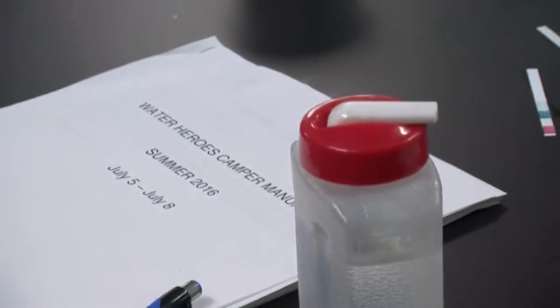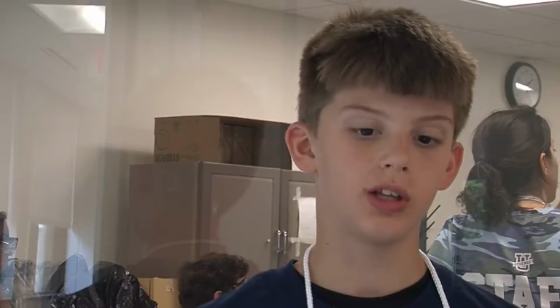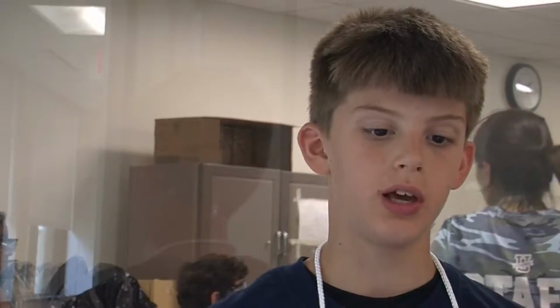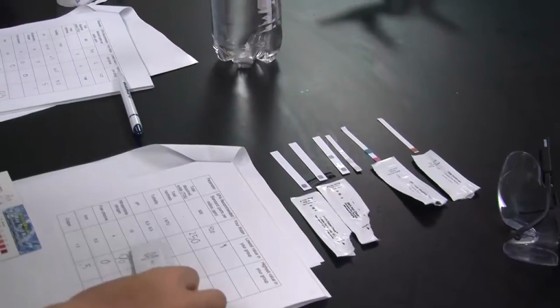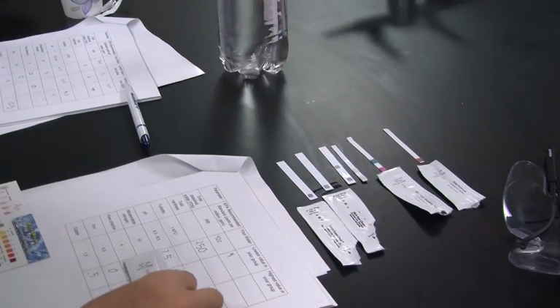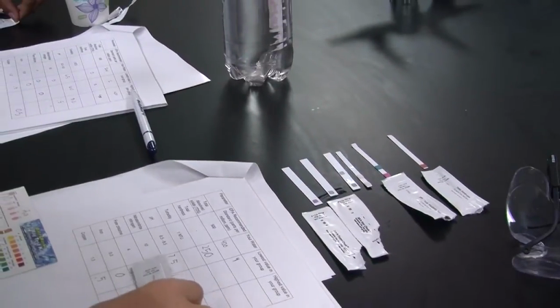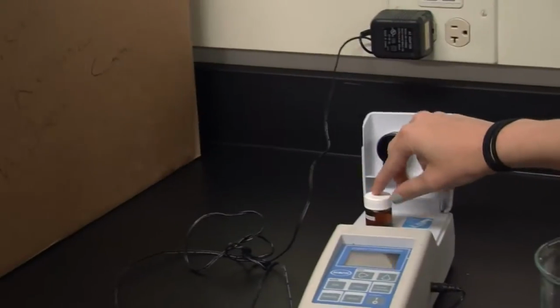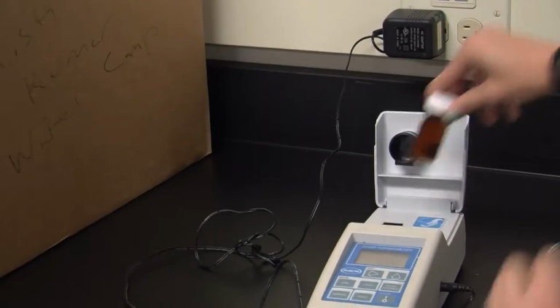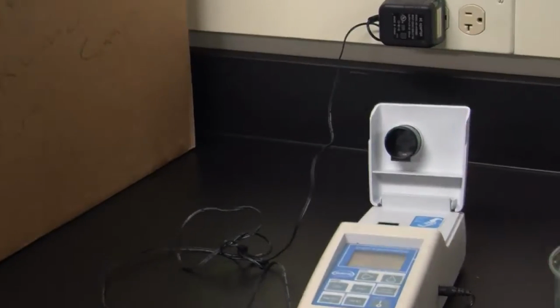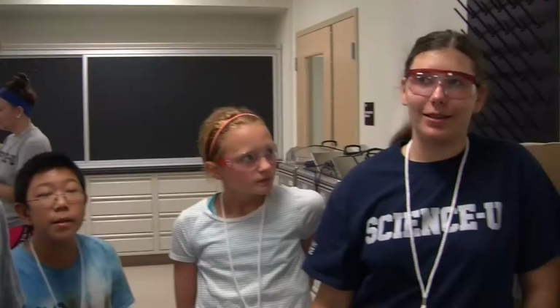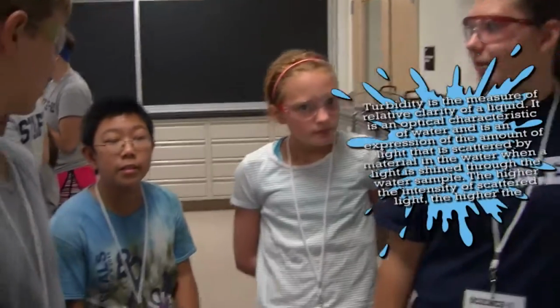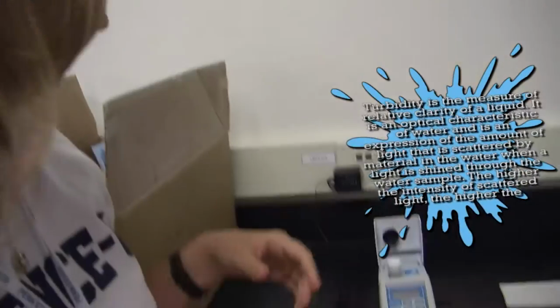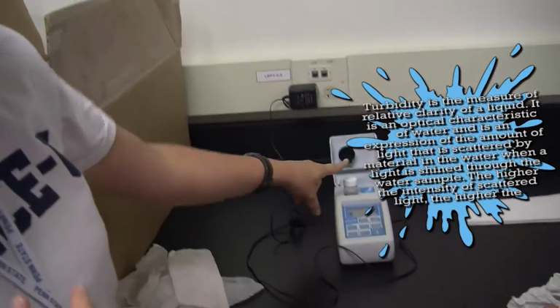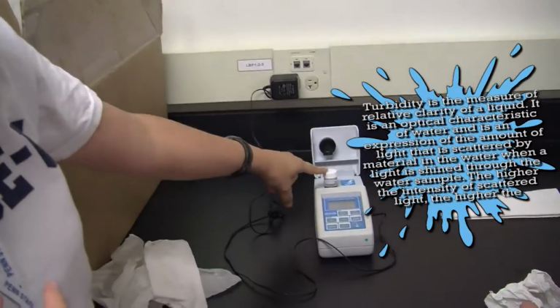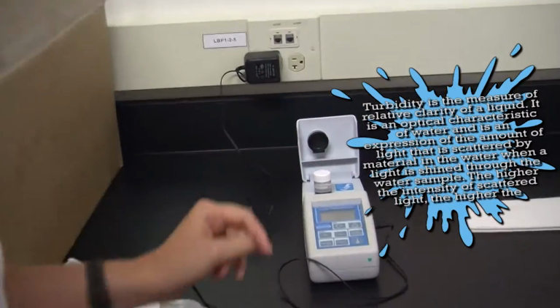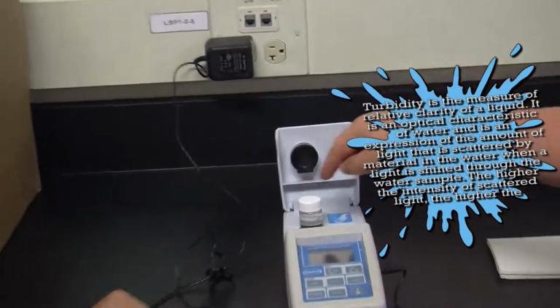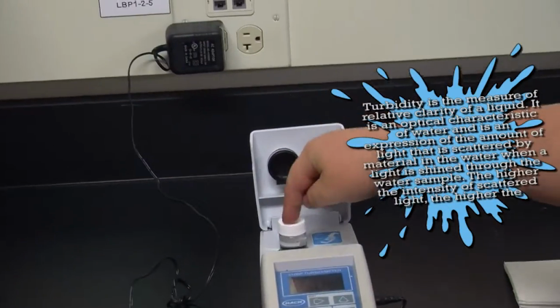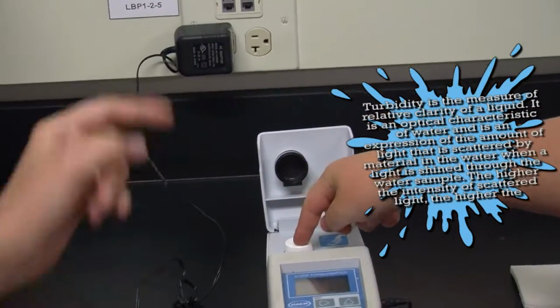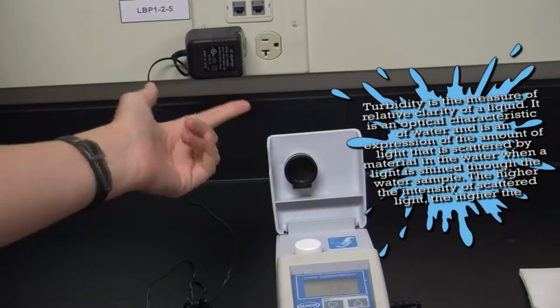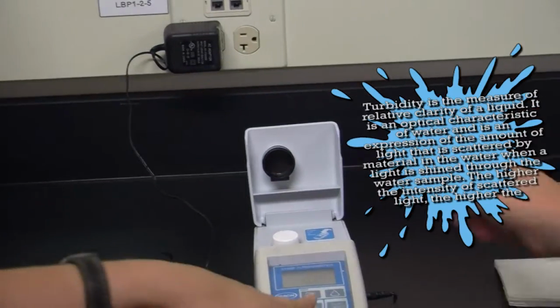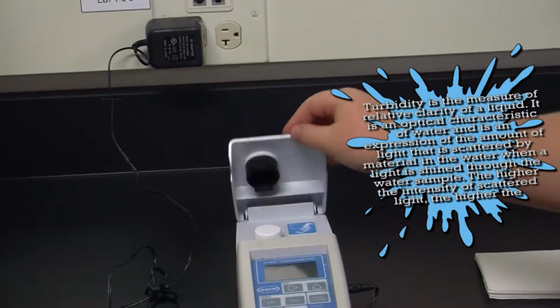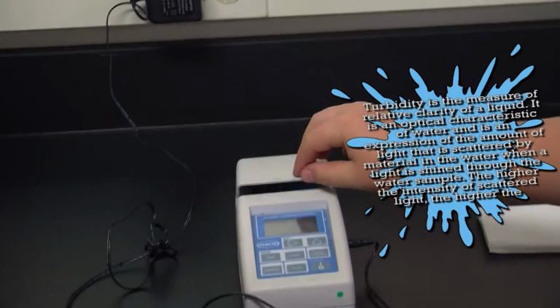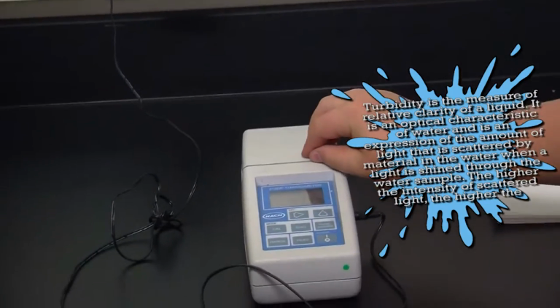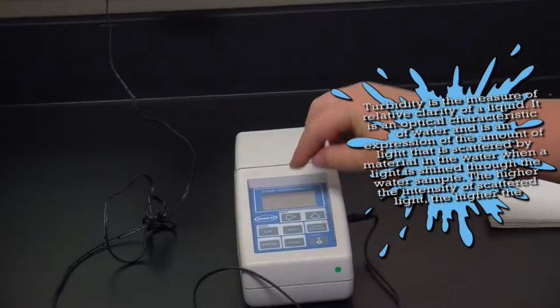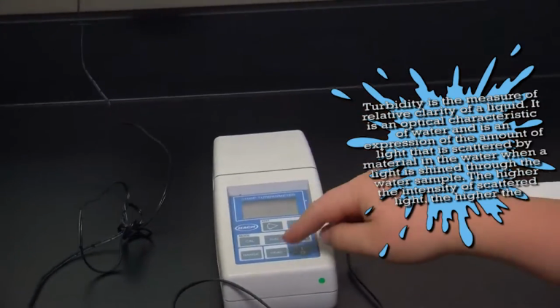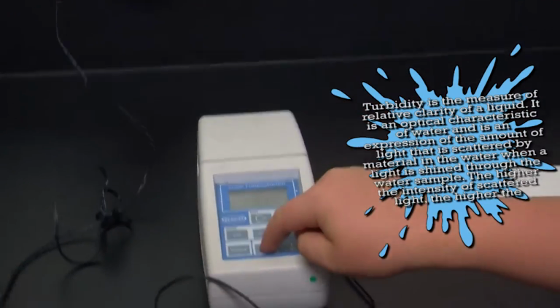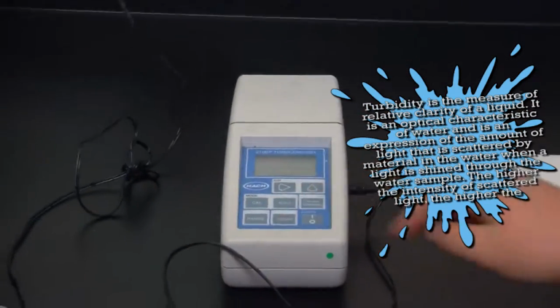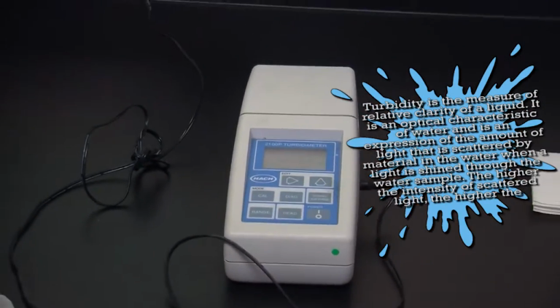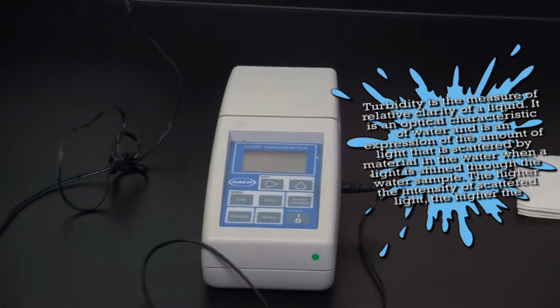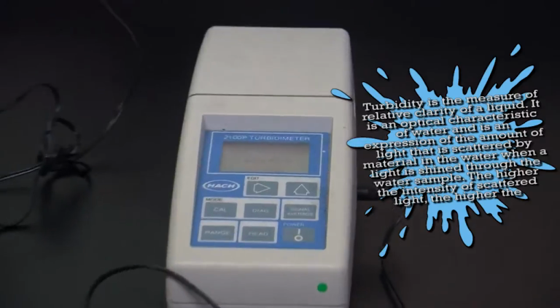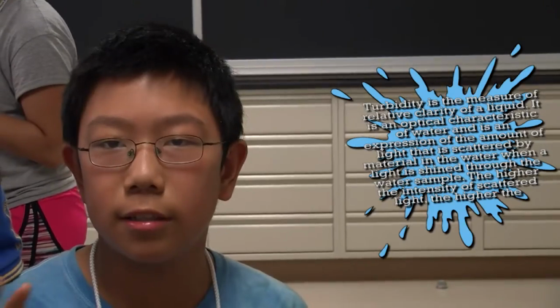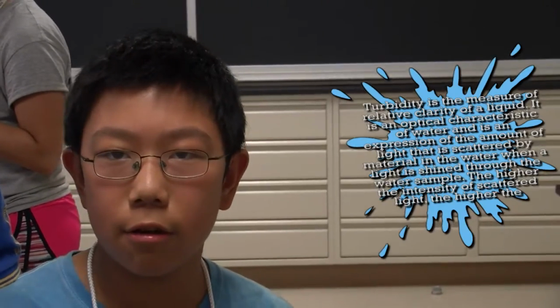So we did pH testing and turbidity. Turbidity is how much cloudiness covers the water. If it rains and water runs down the mountain, it picks up a bunch of dirt. The dirt is going to cloud the water and make it hard to see through.